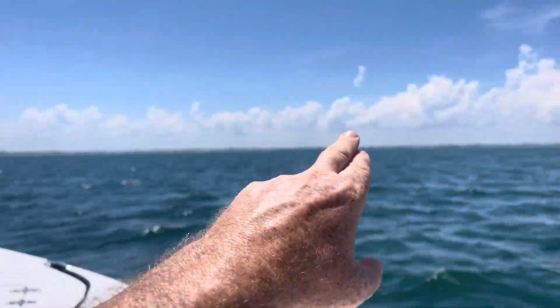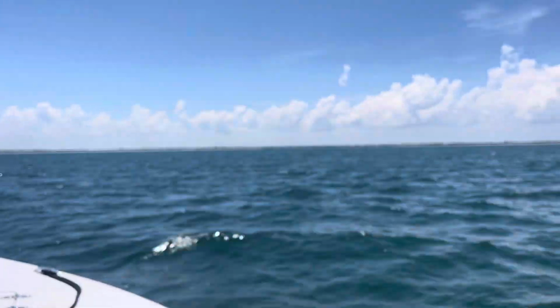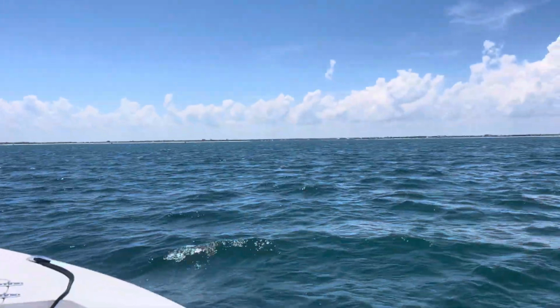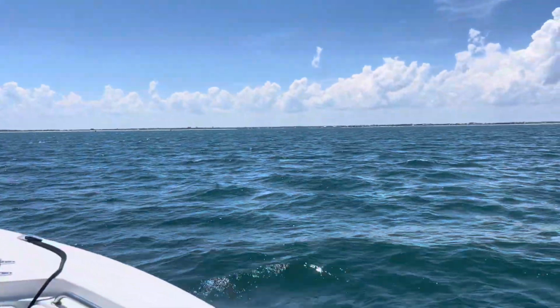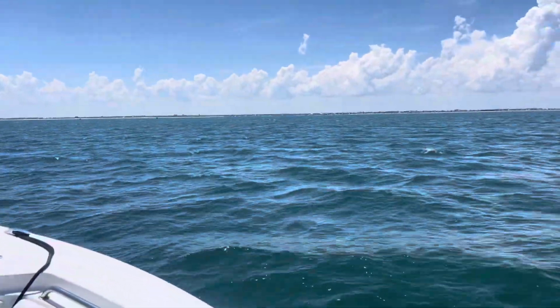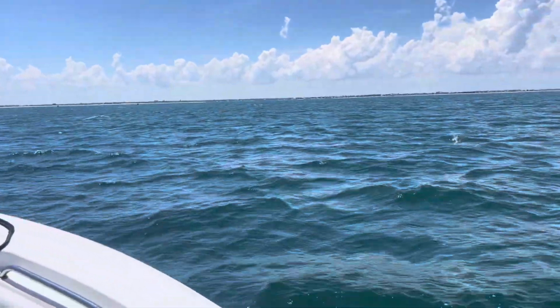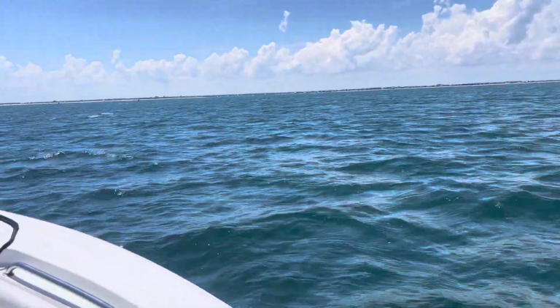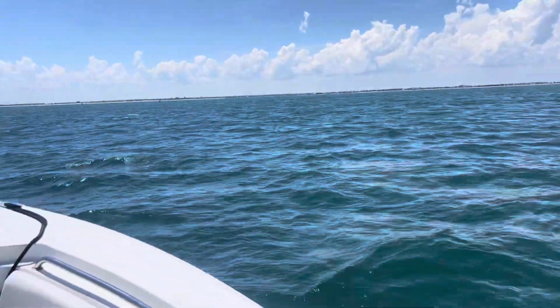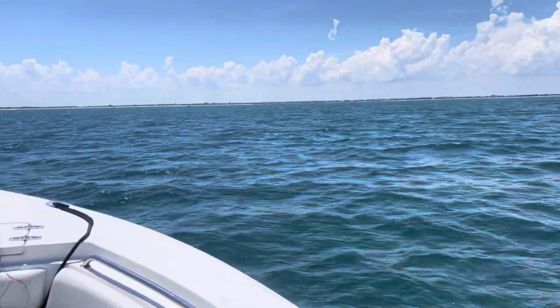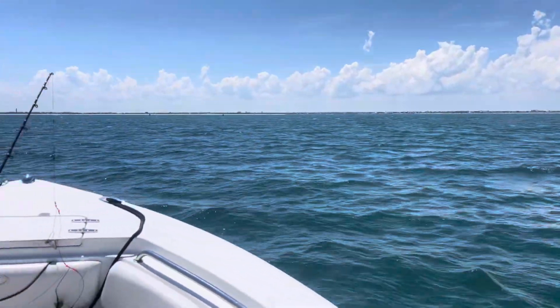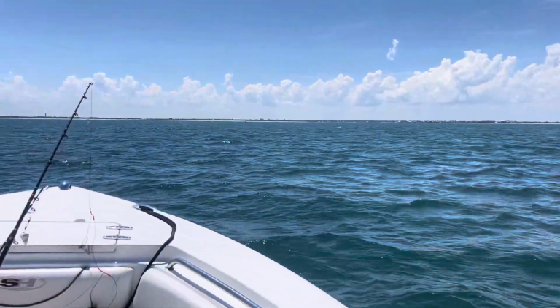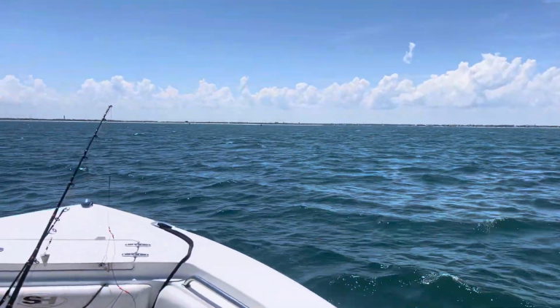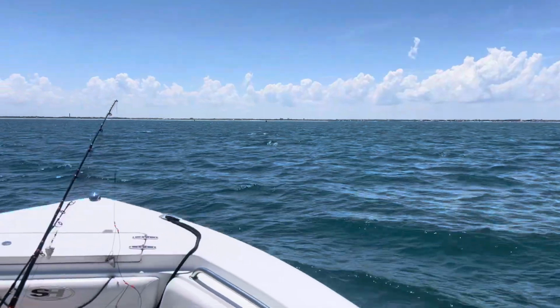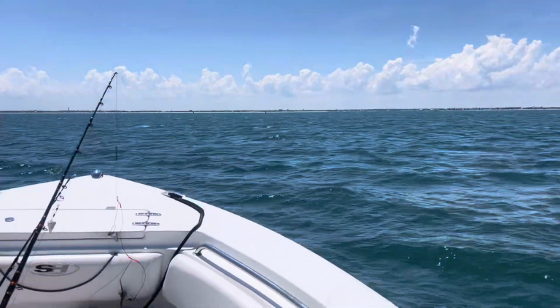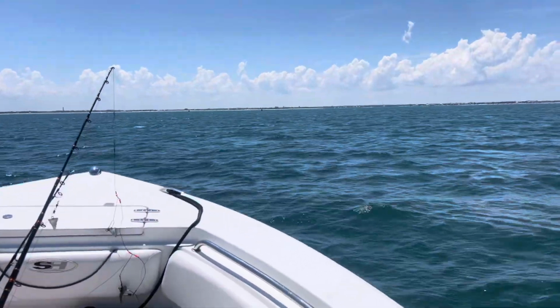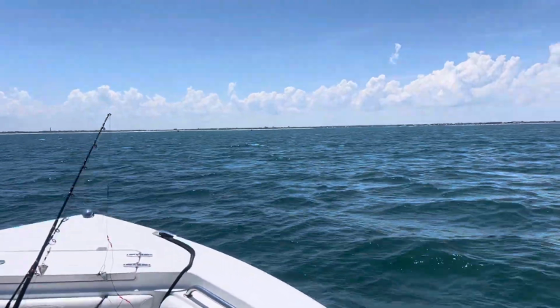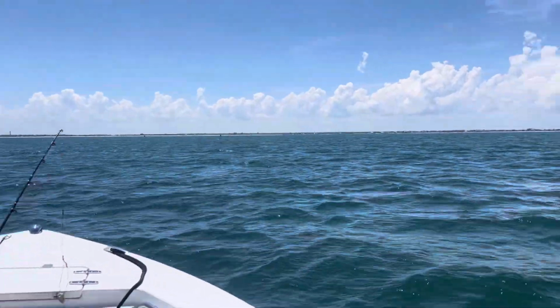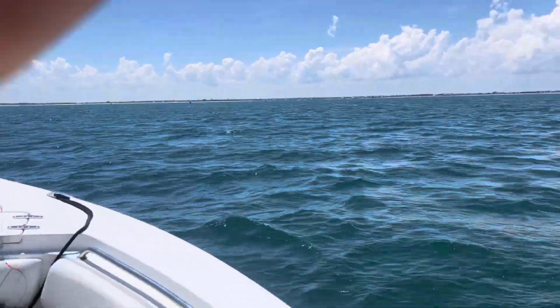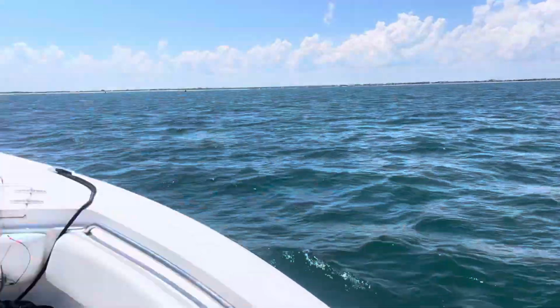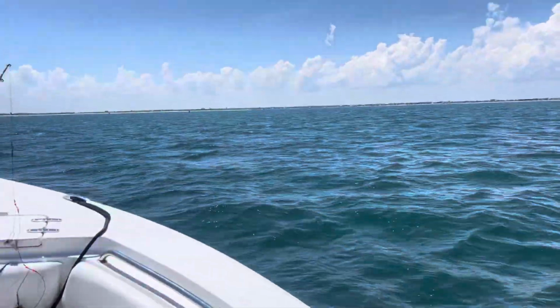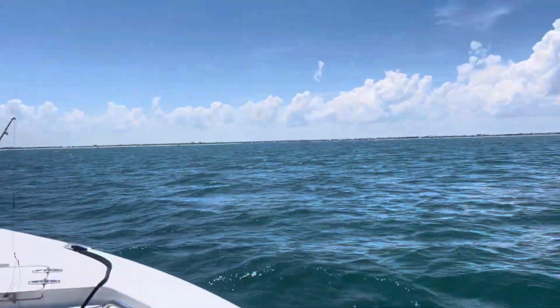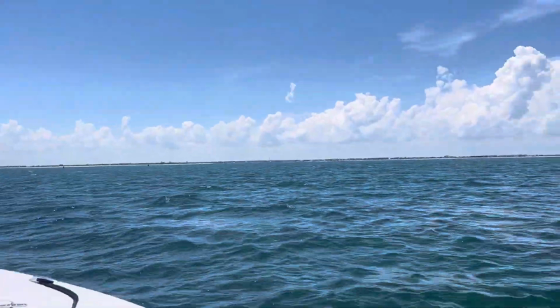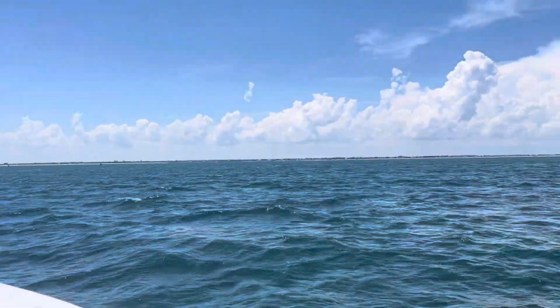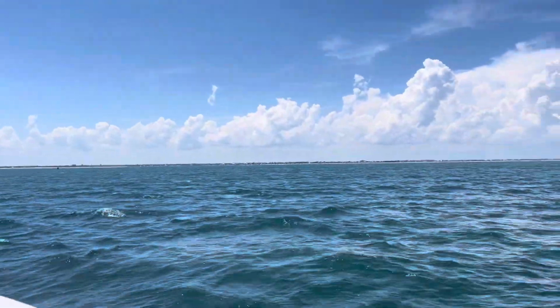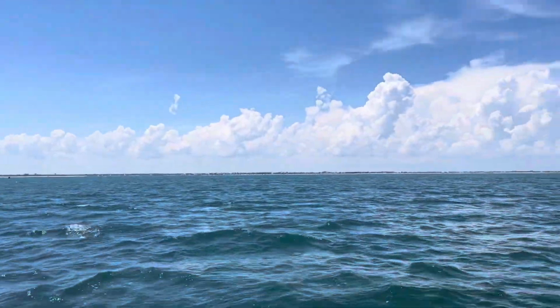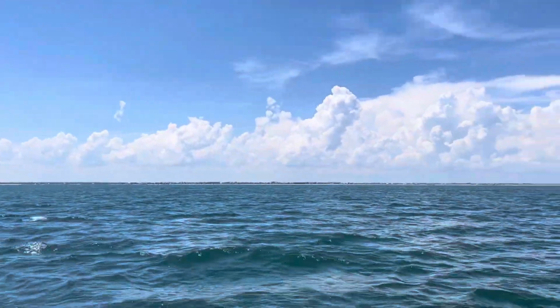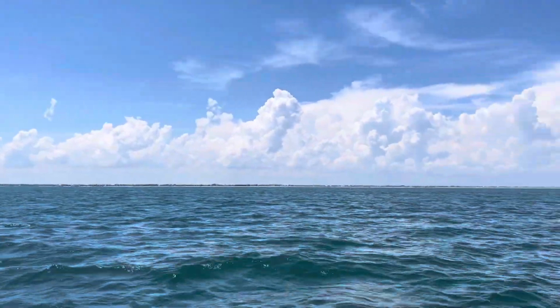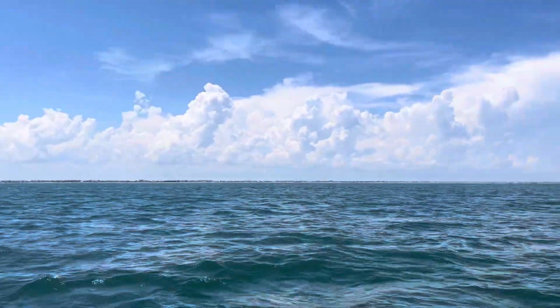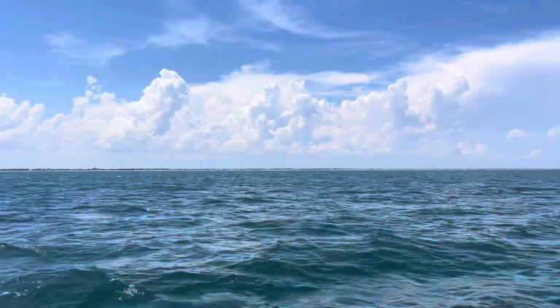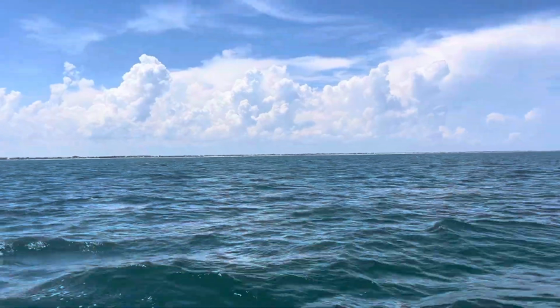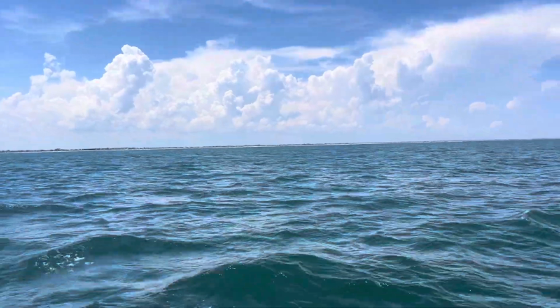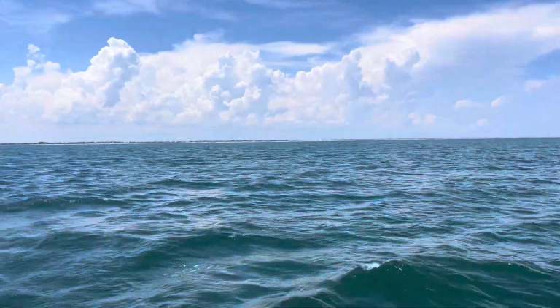We're coming into the inlet. We've been out all day. I'm tired, I'm hot. Caught a few fish. Didn't catch any kingfish today — they were hiding from us.